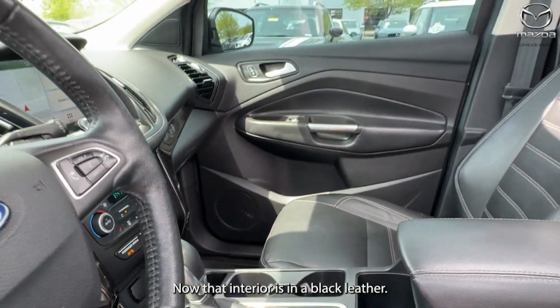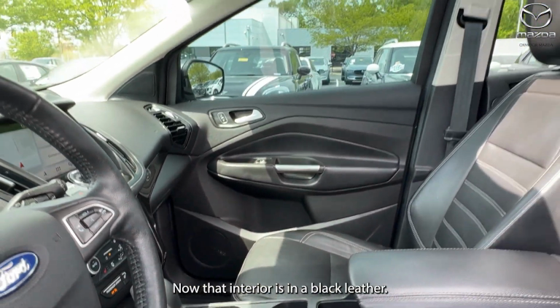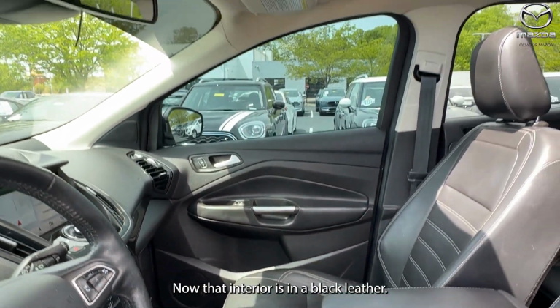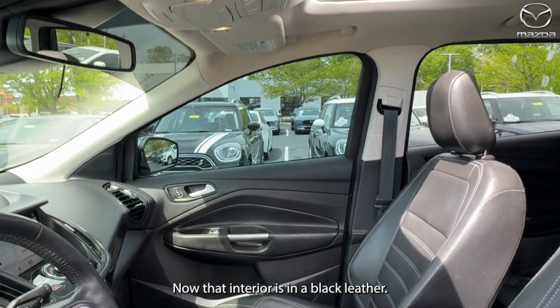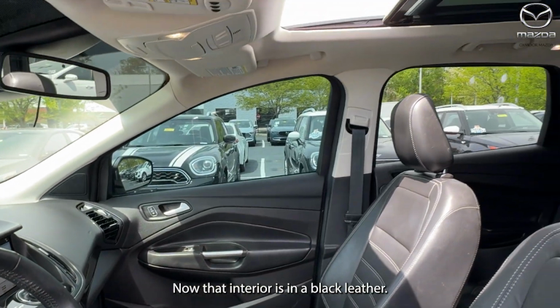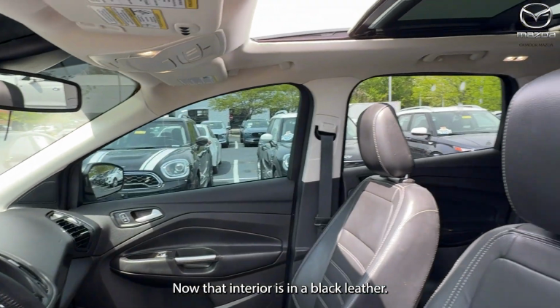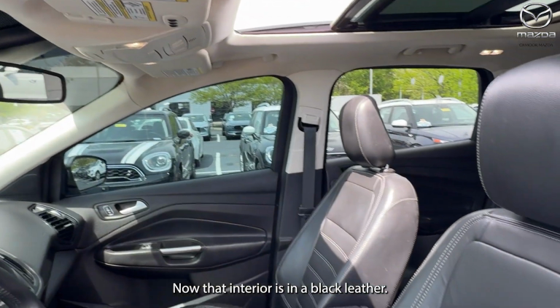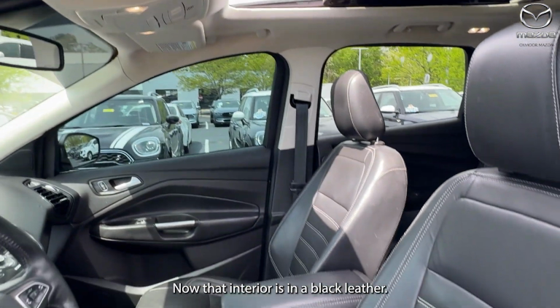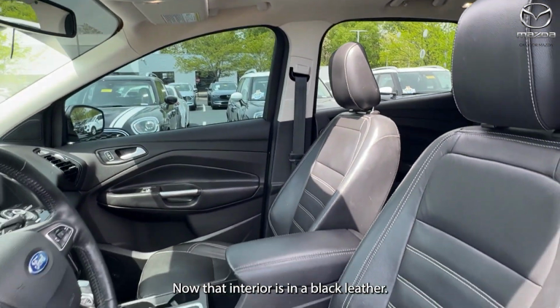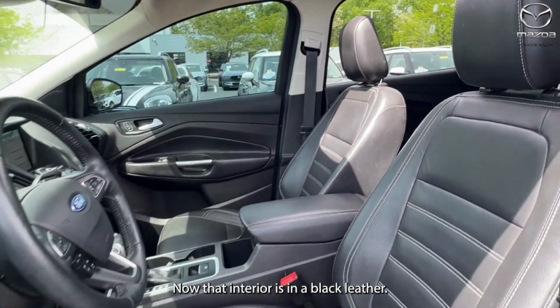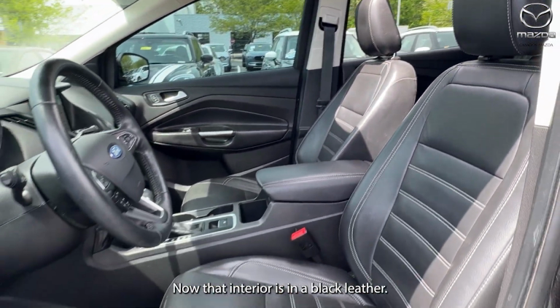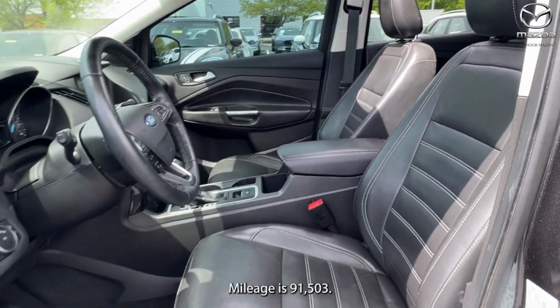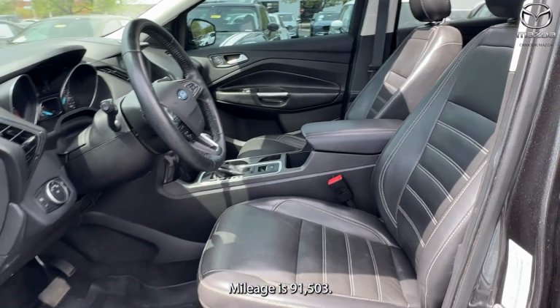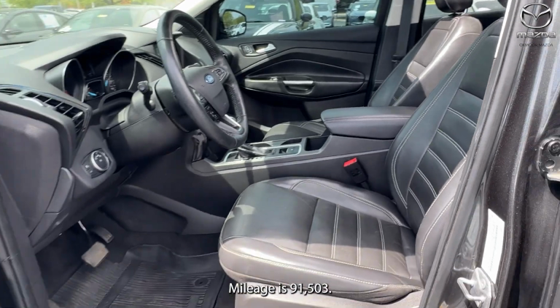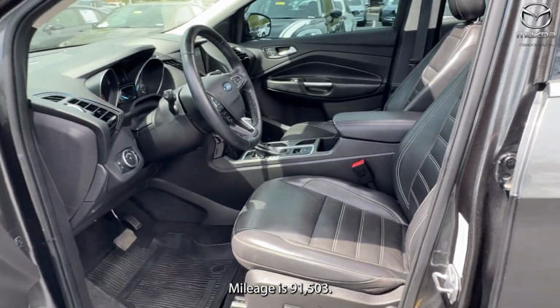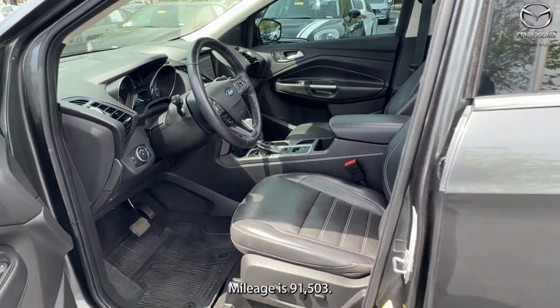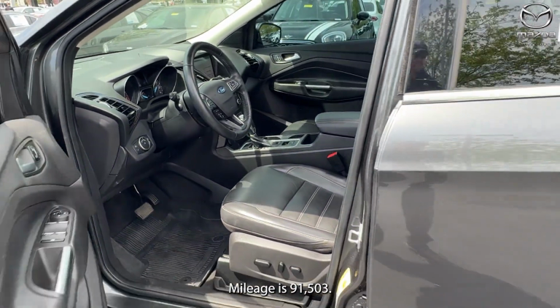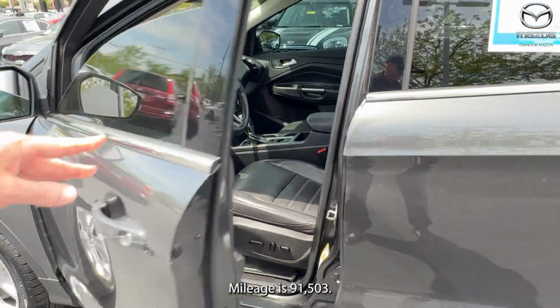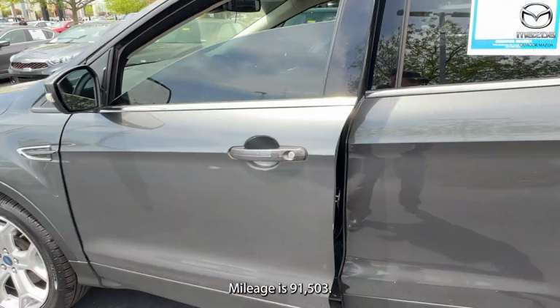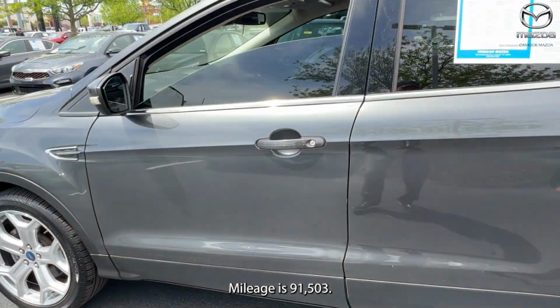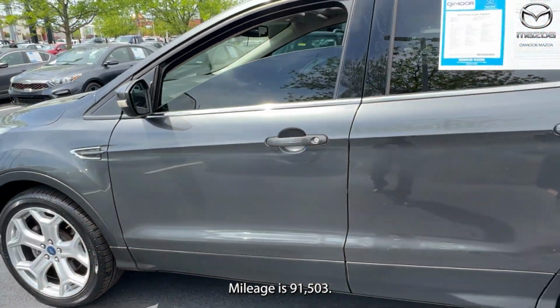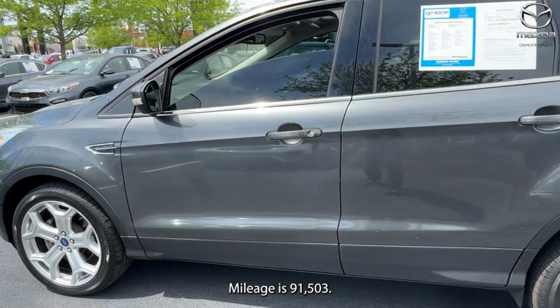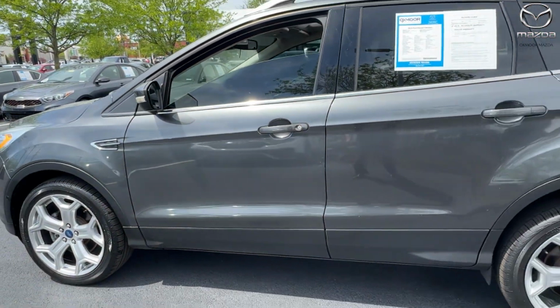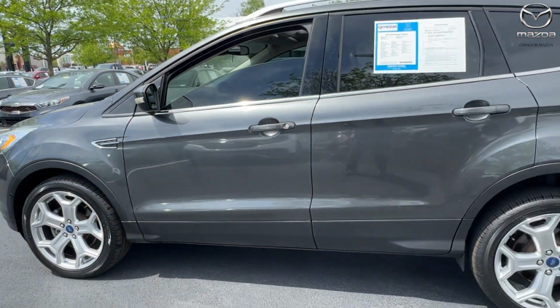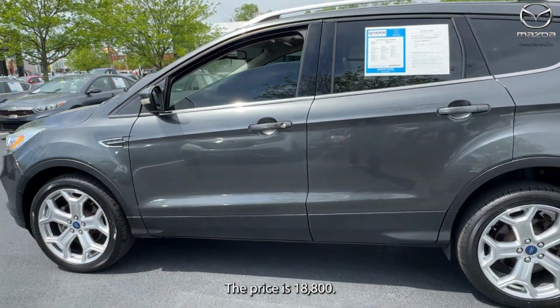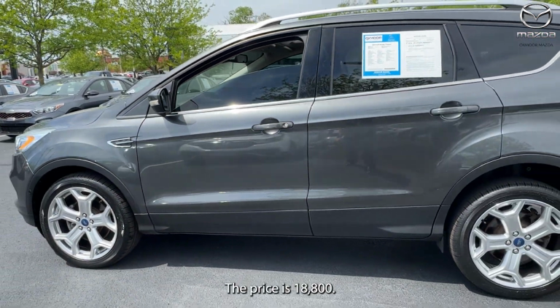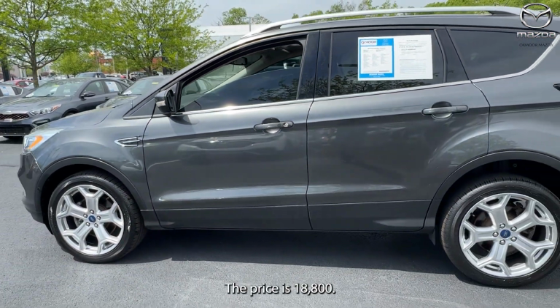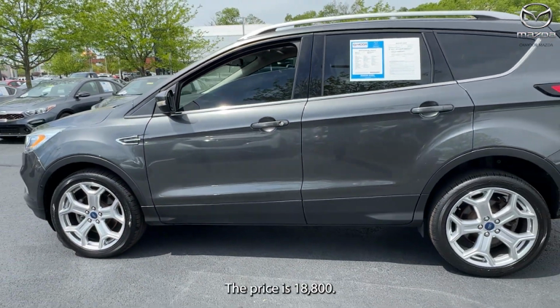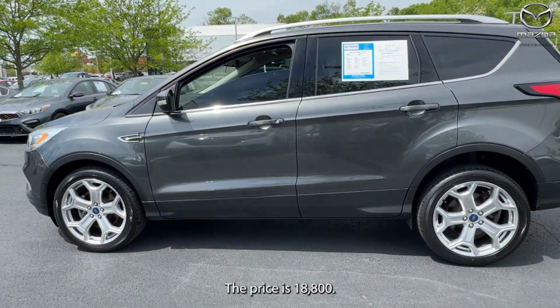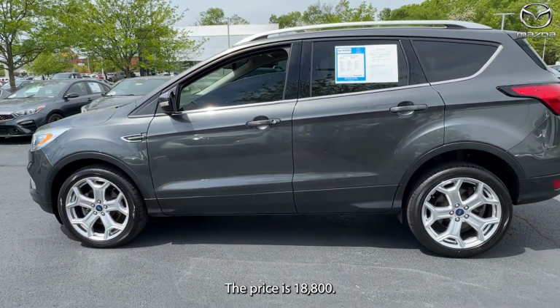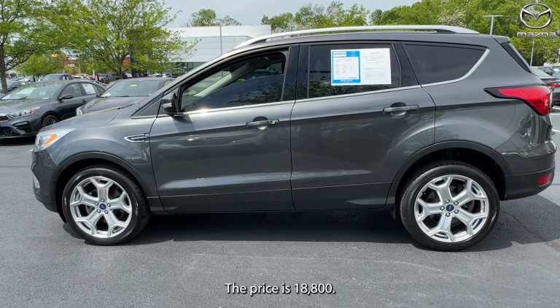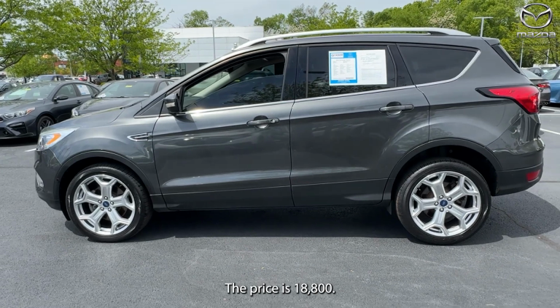The interior is in black leather. Mileage is 91,503 miles. The price is $18,800.